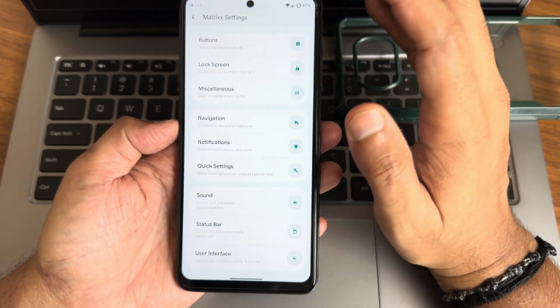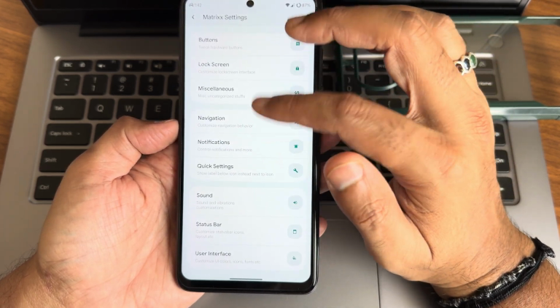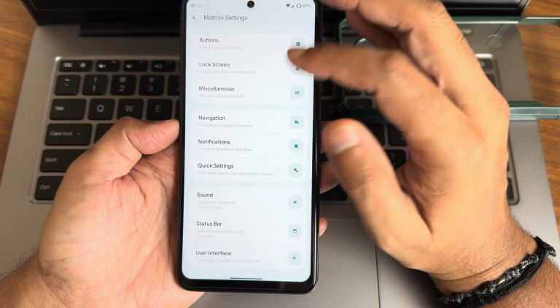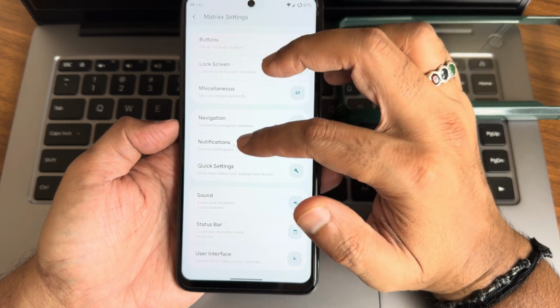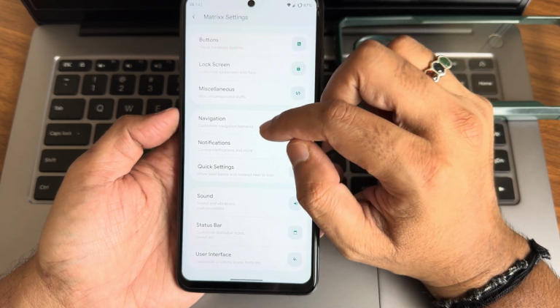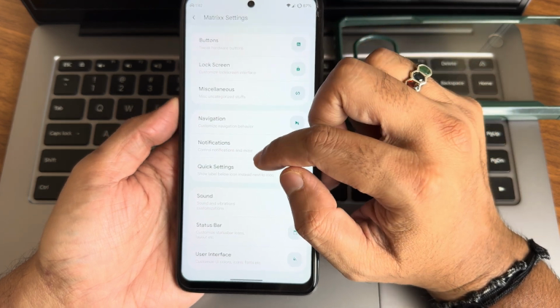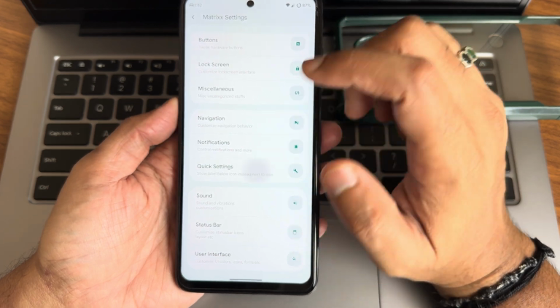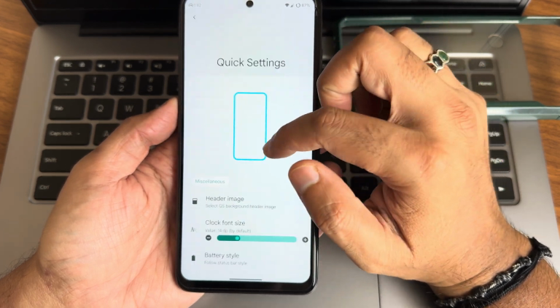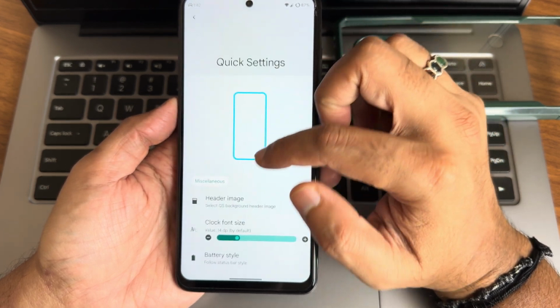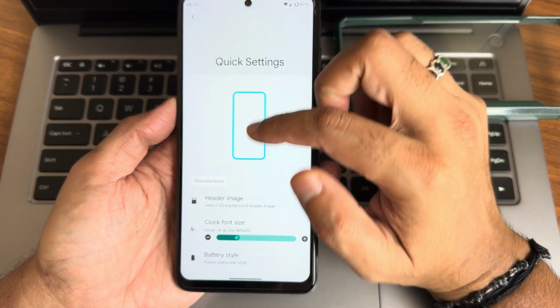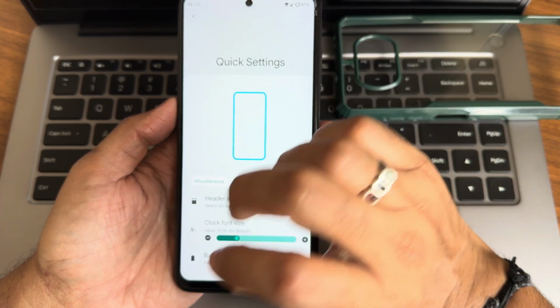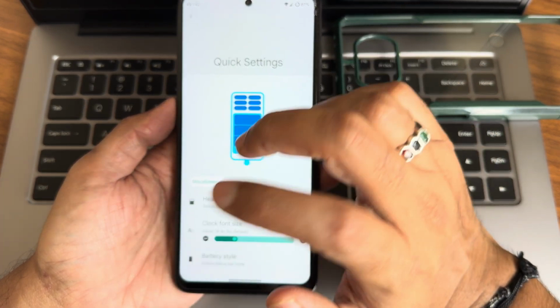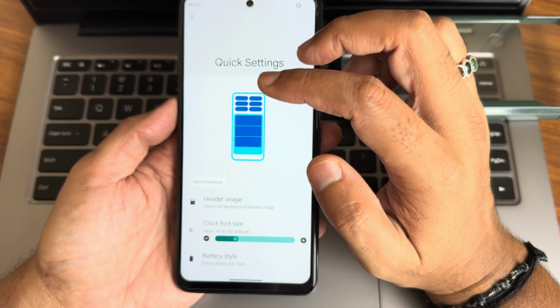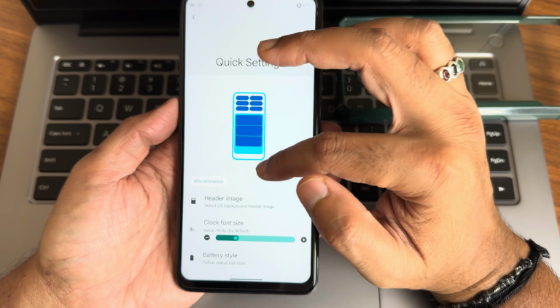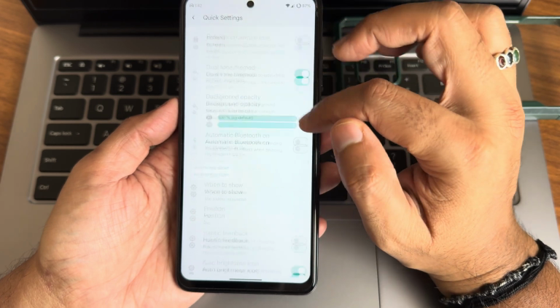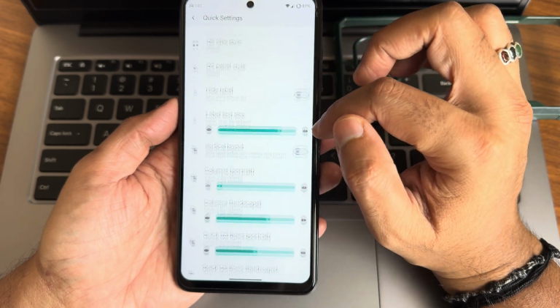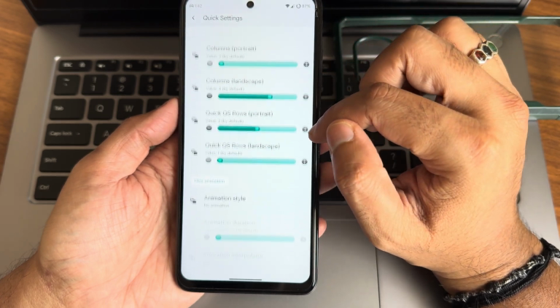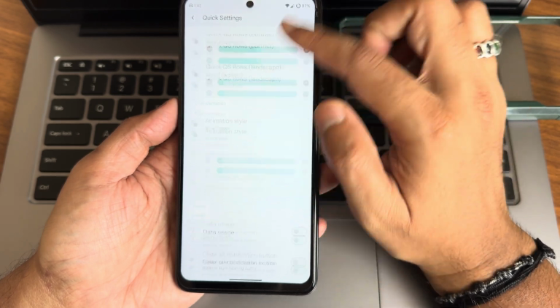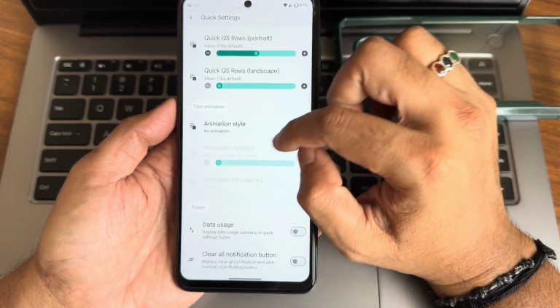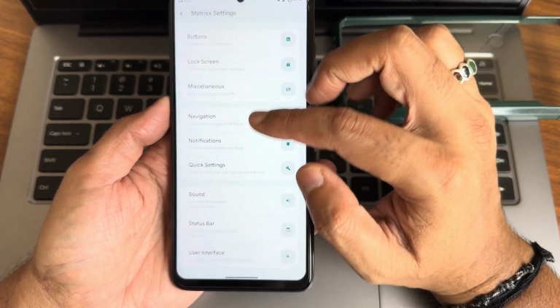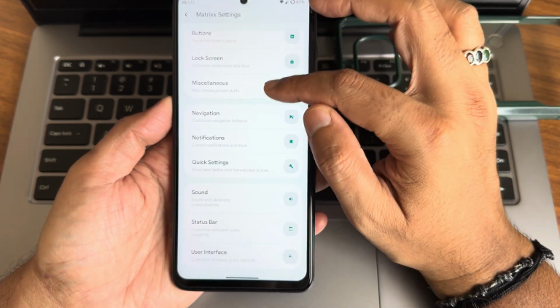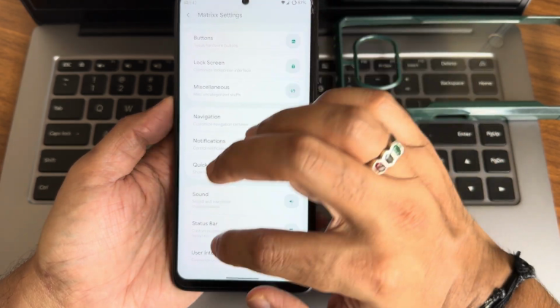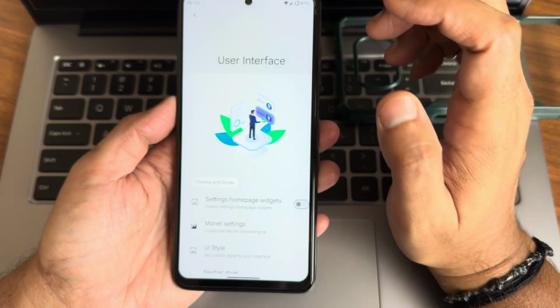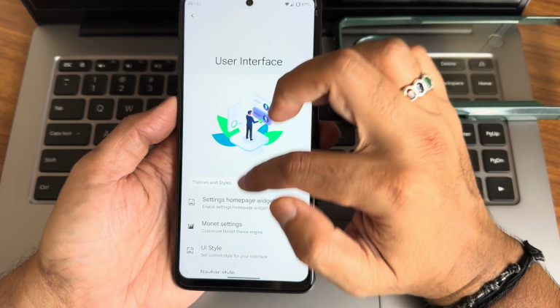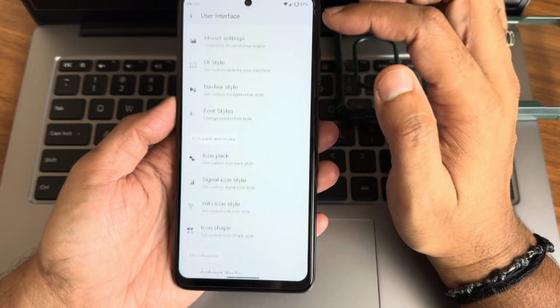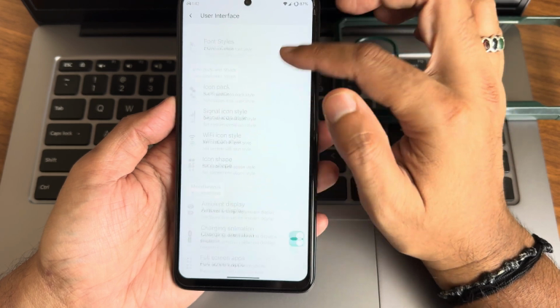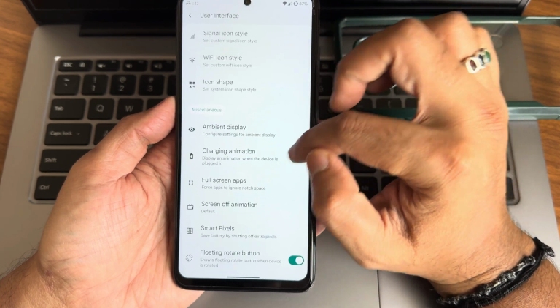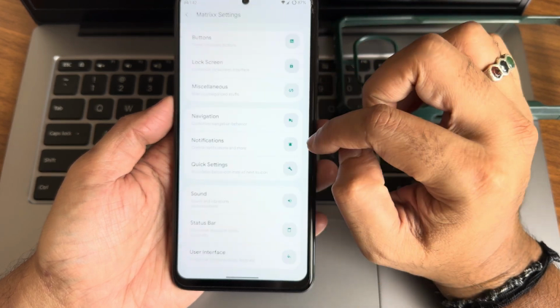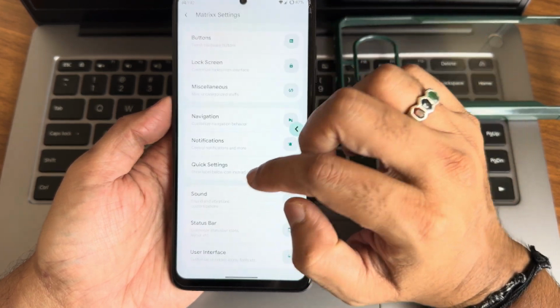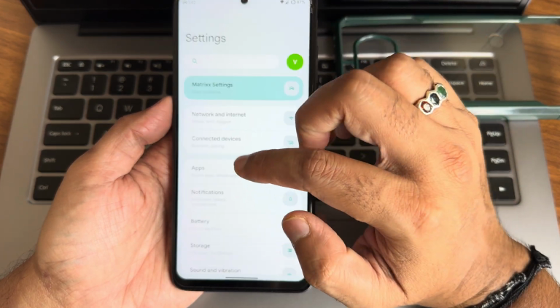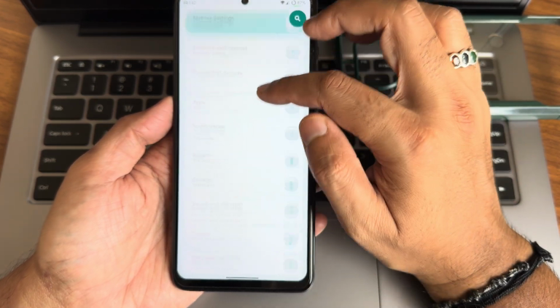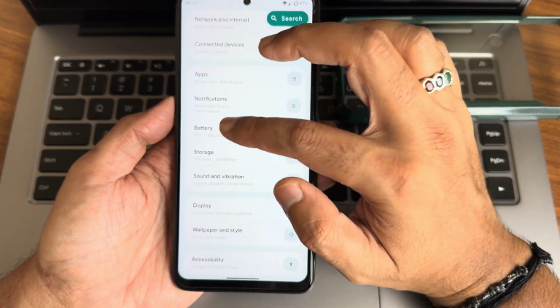Quick settings toggles include battery style and more — there are a good number of customizations available. The user interface section also has further customizations before moving into the actual settings.